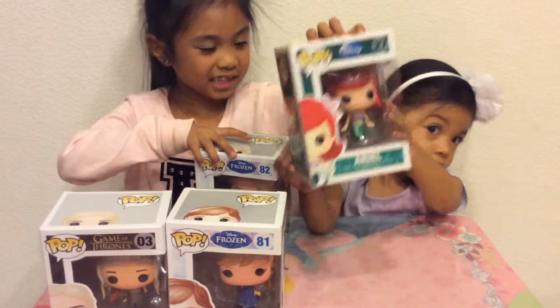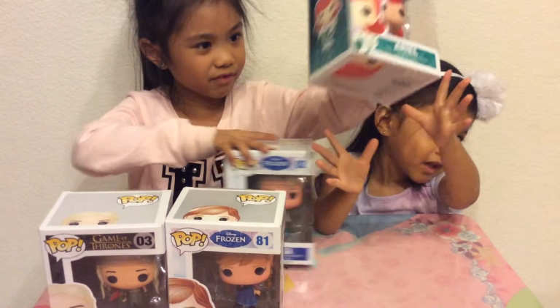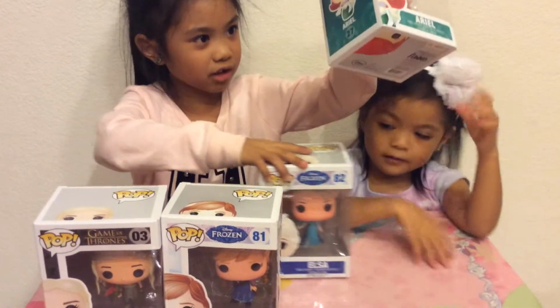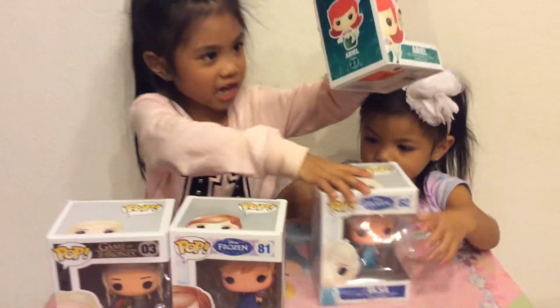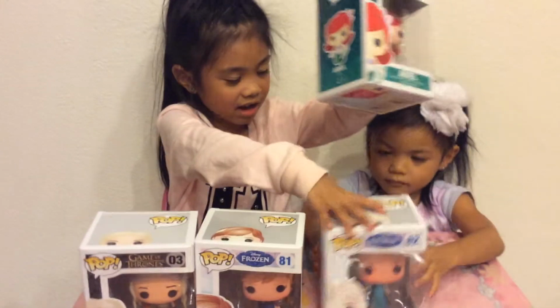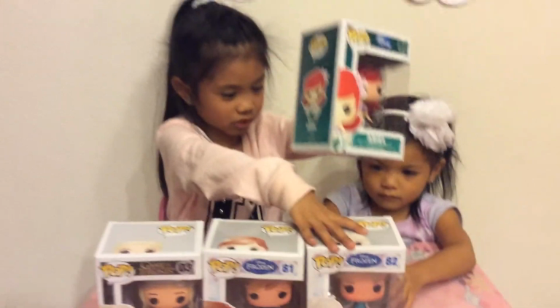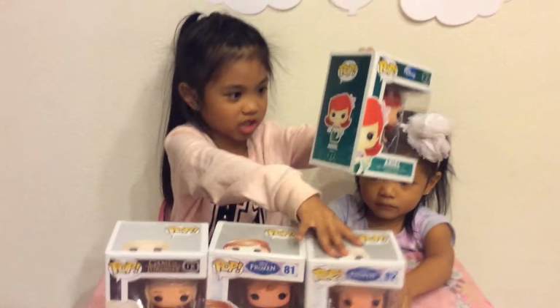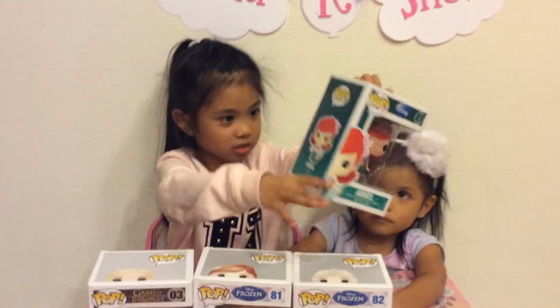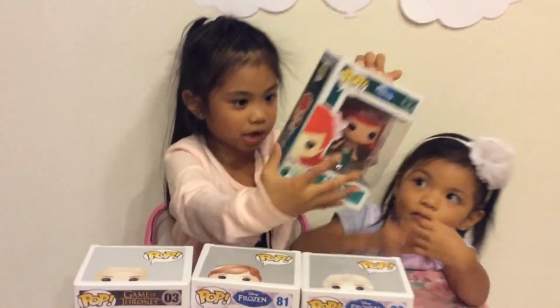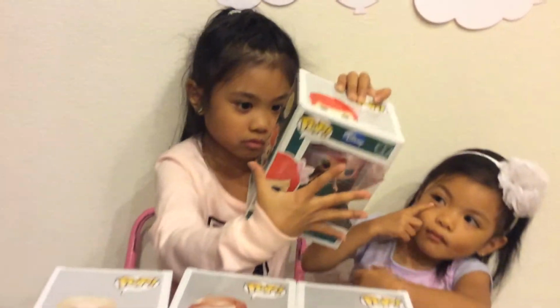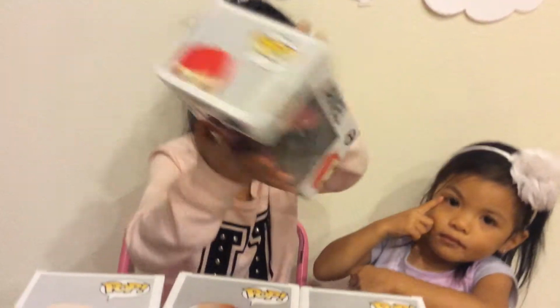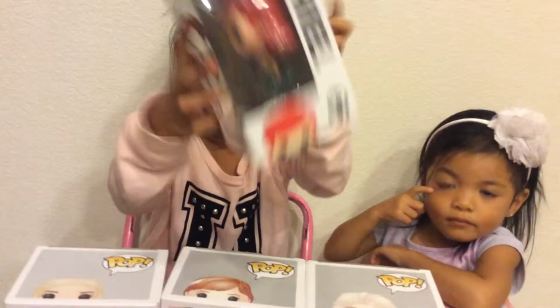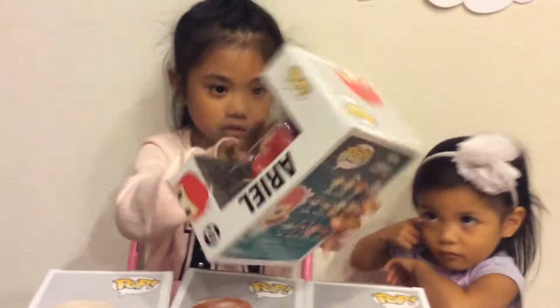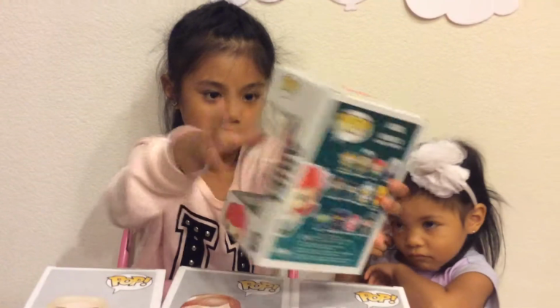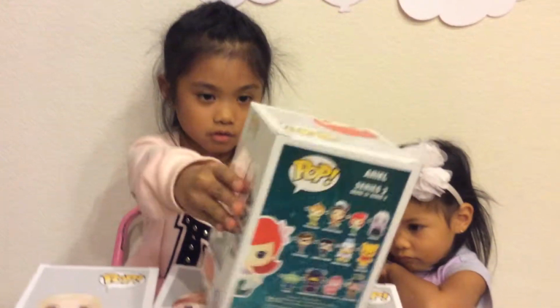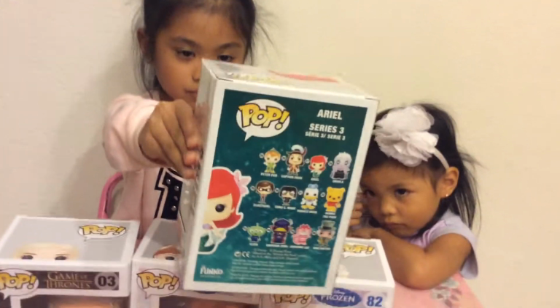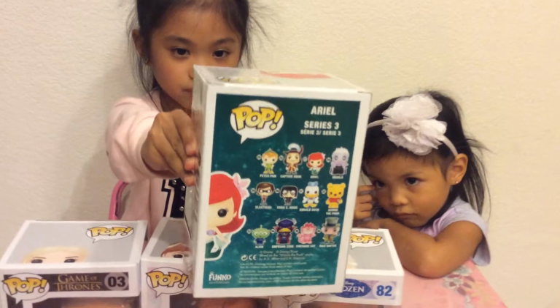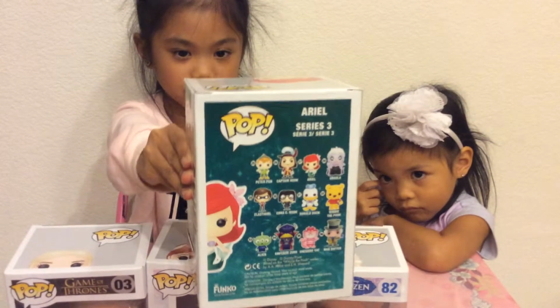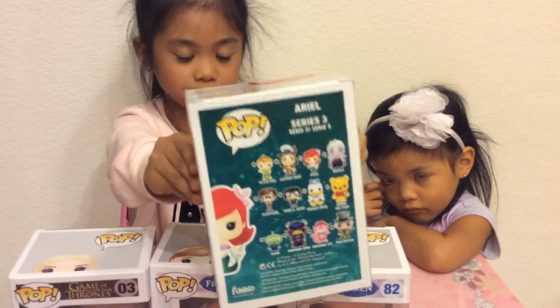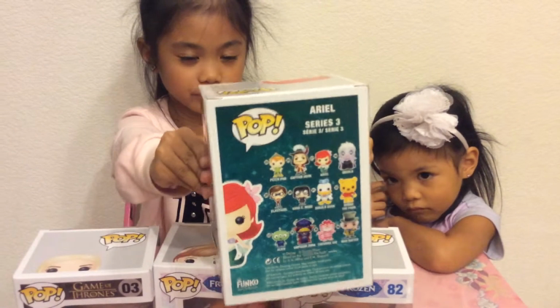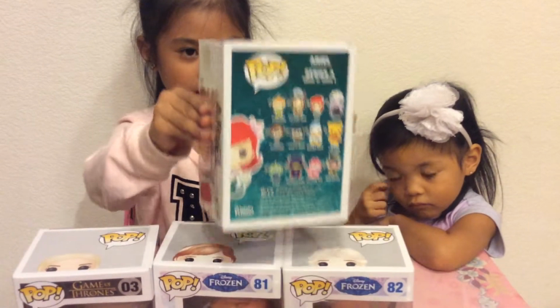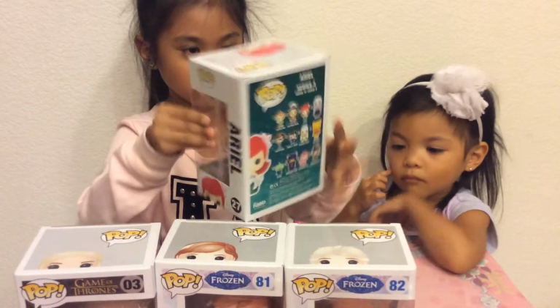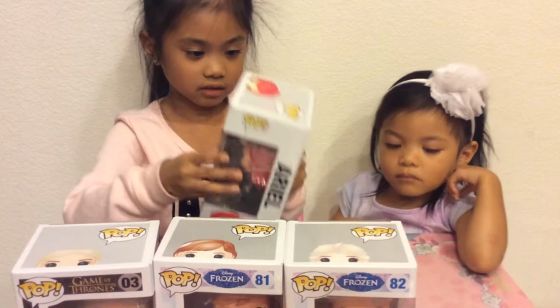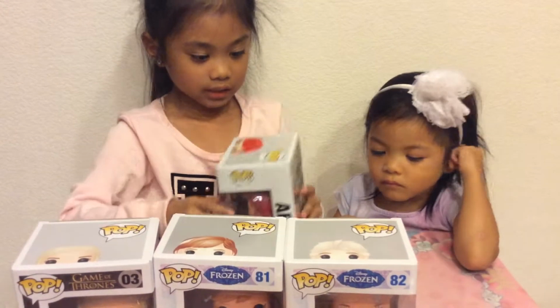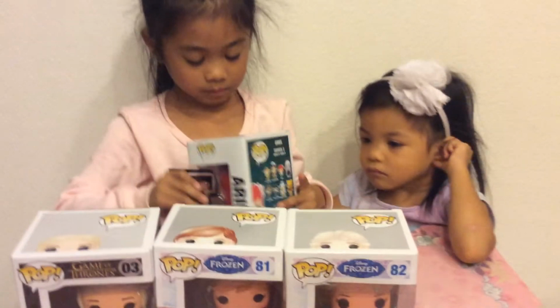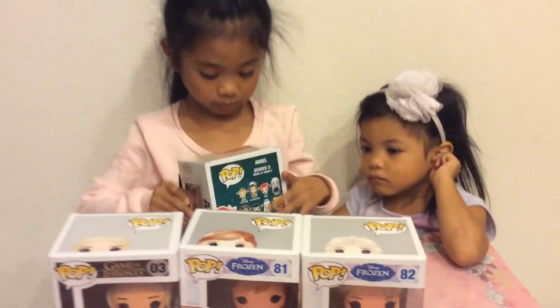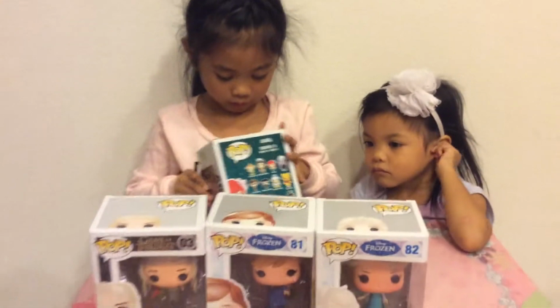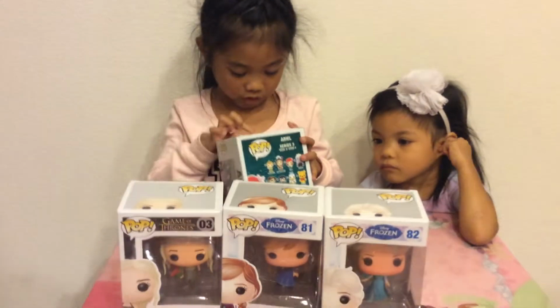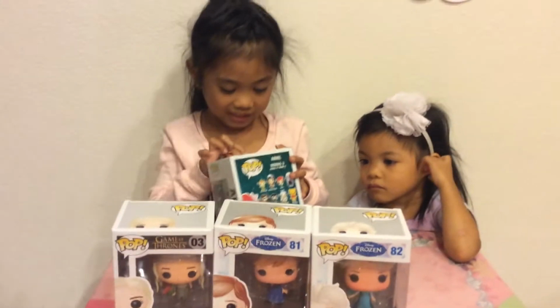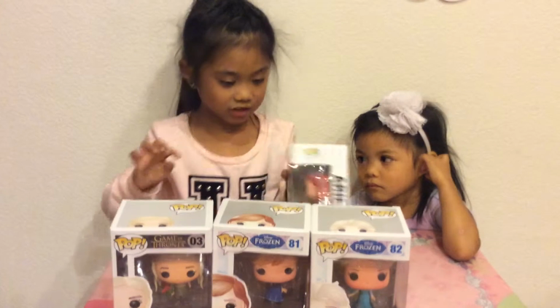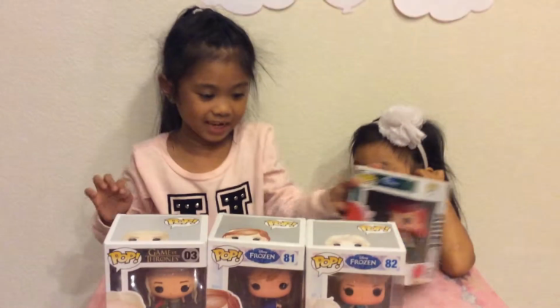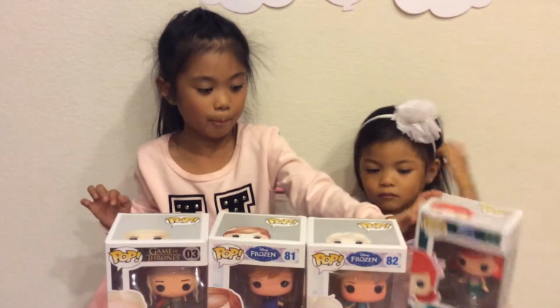Next we have Ariel. She kind of has weird things in the back. Her head's sticking out and she's saying POP.